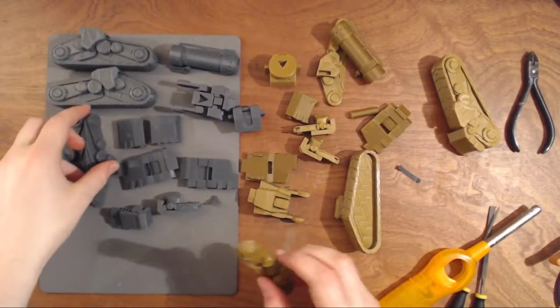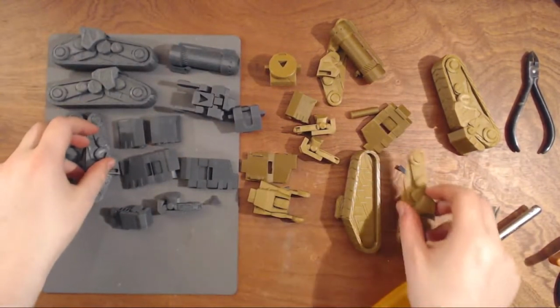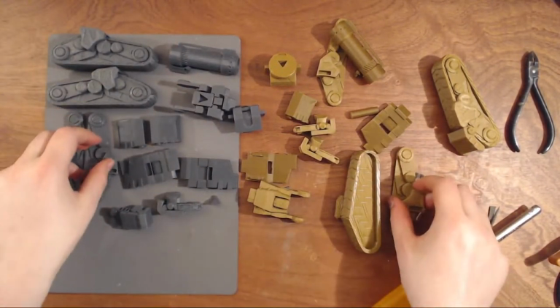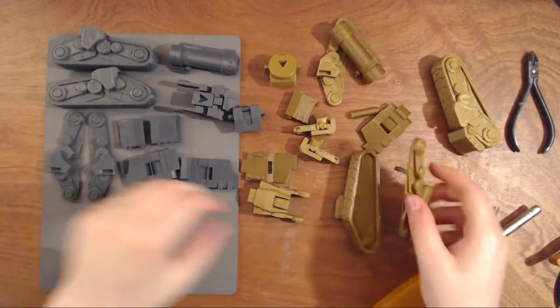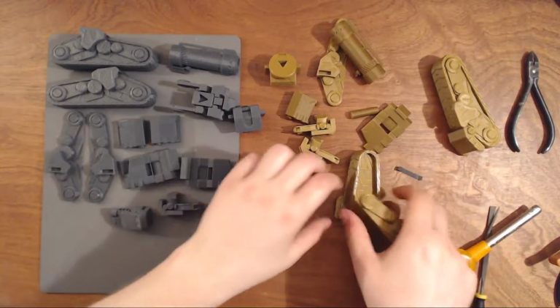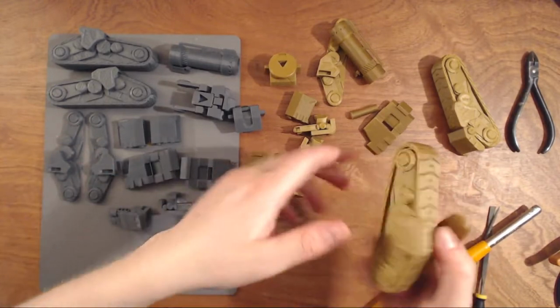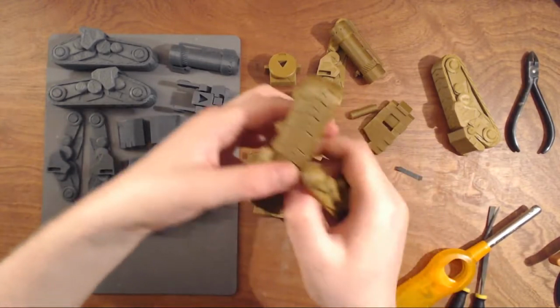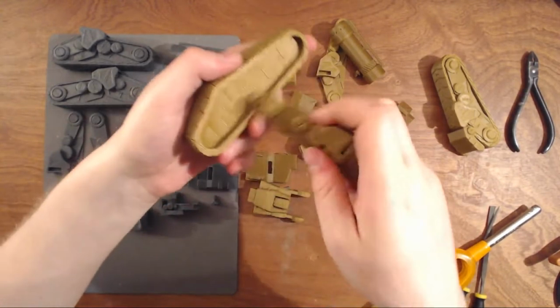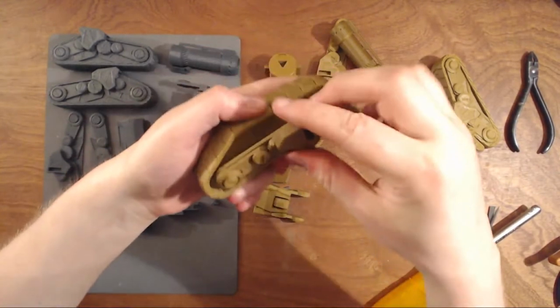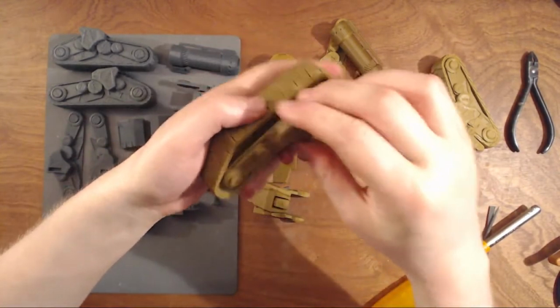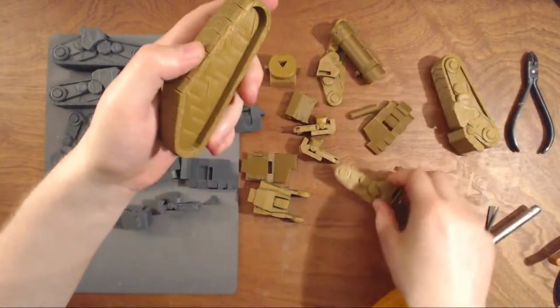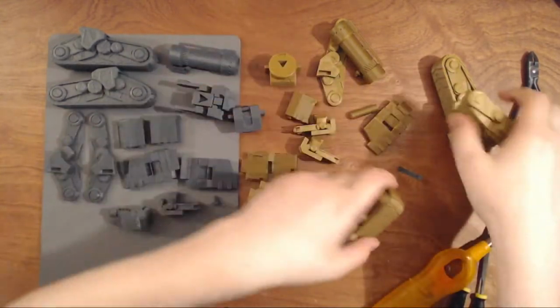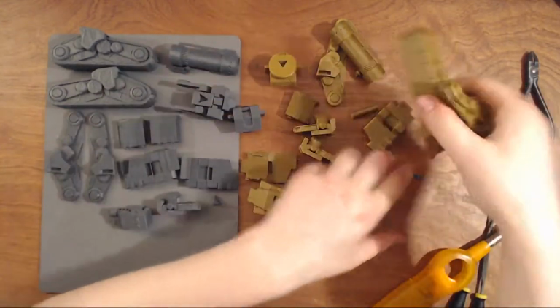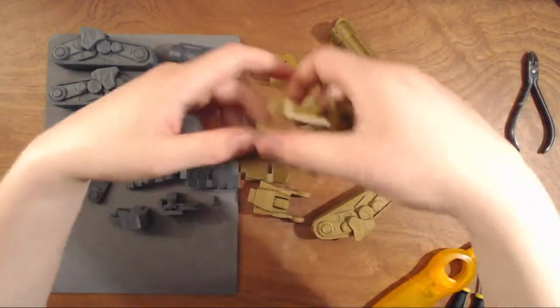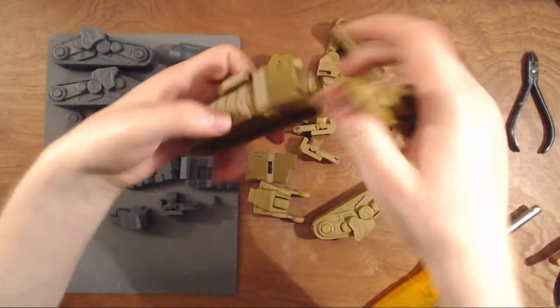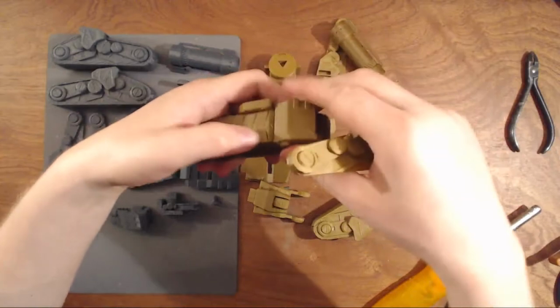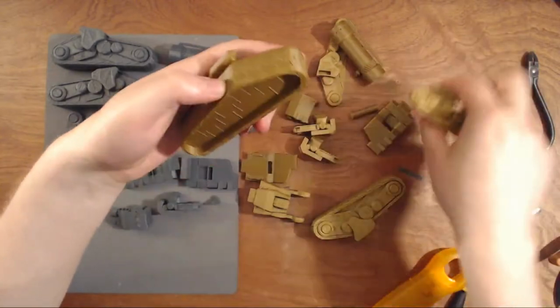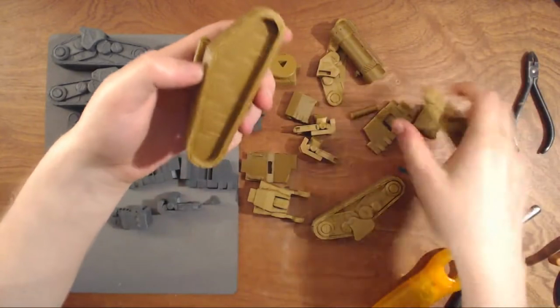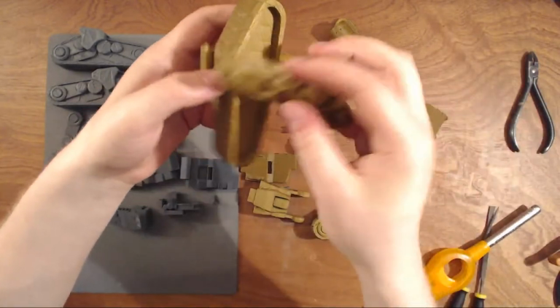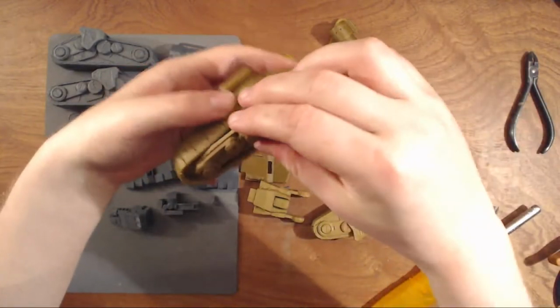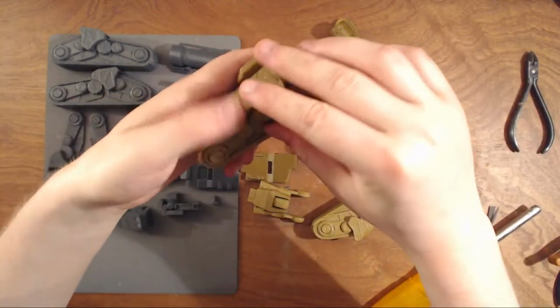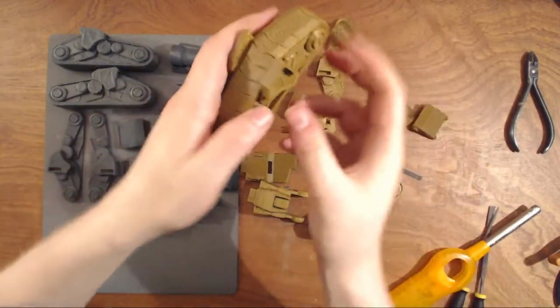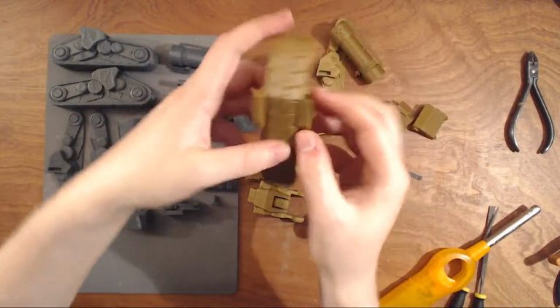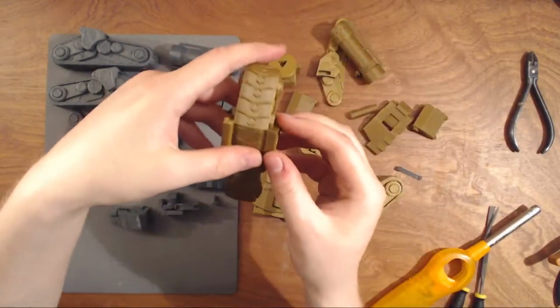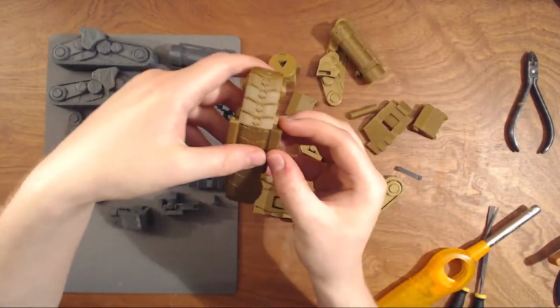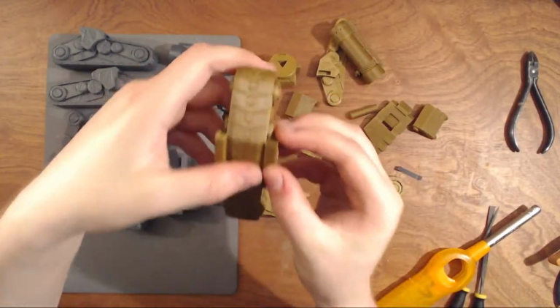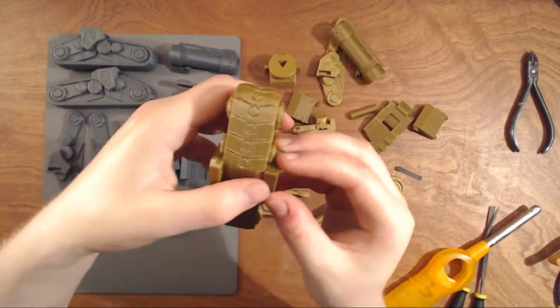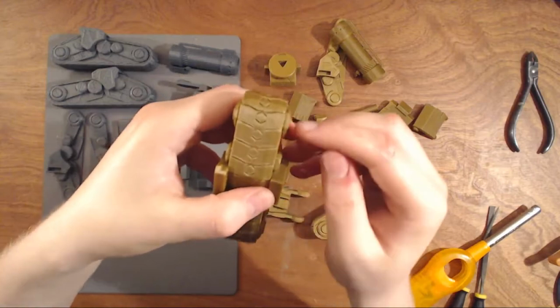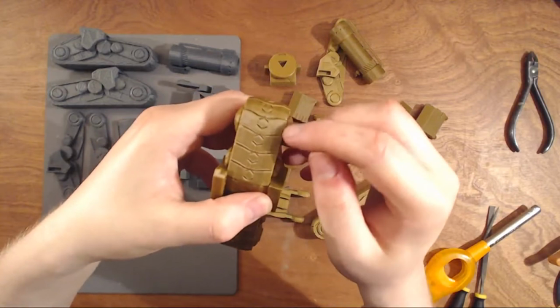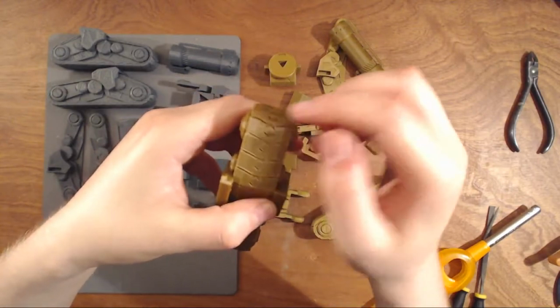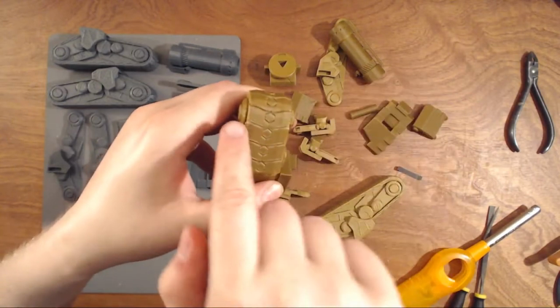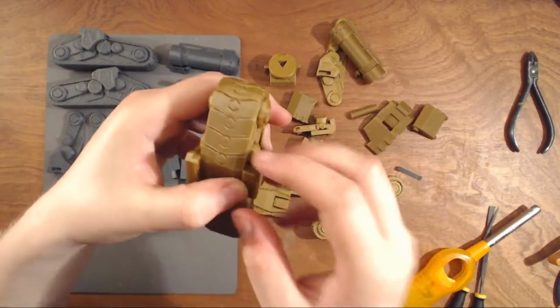So the next part is when you're going to glue it. This one — just check that this side is the same as that one.